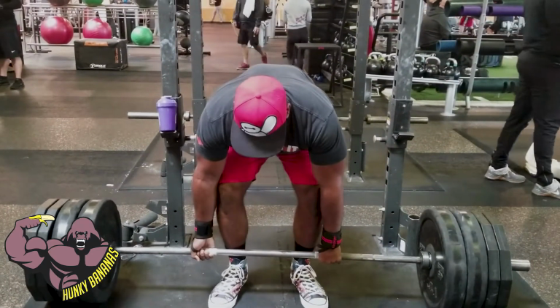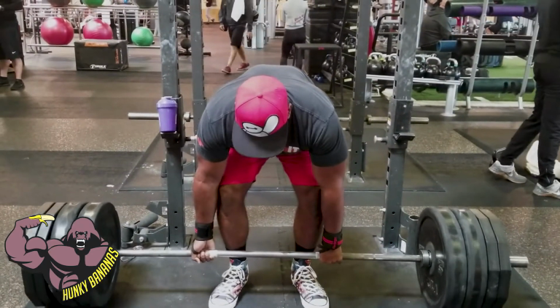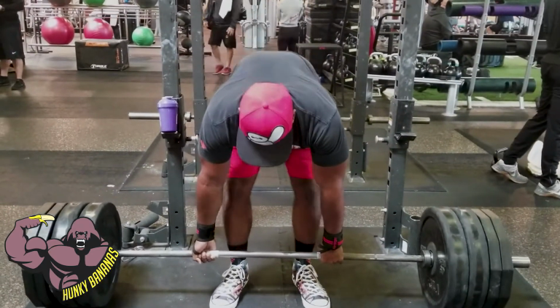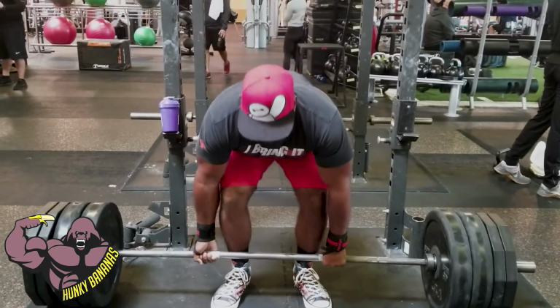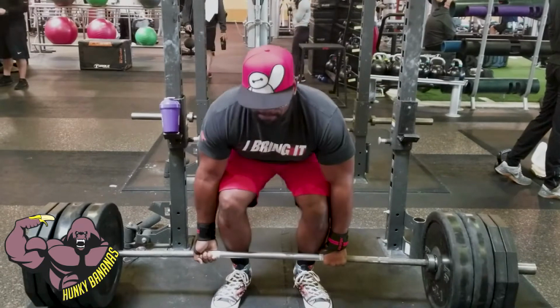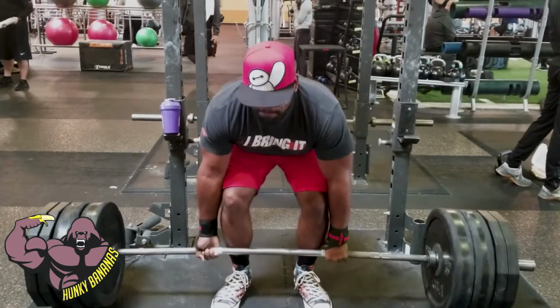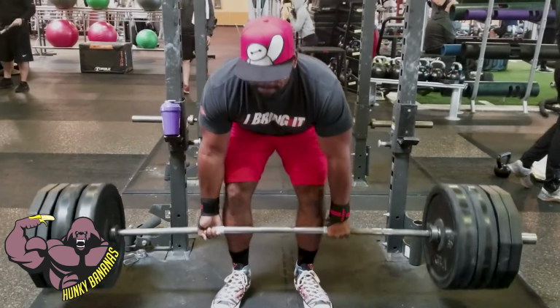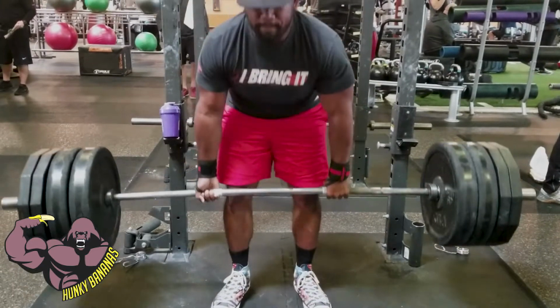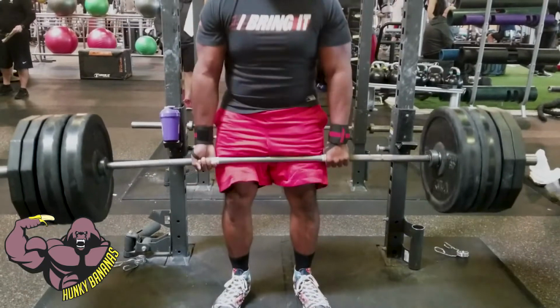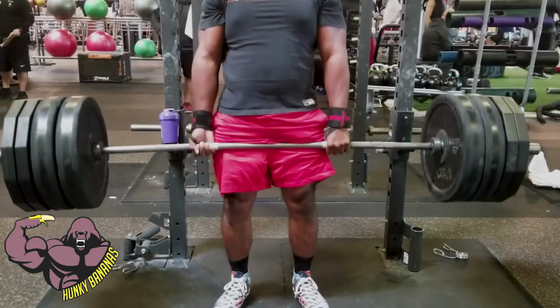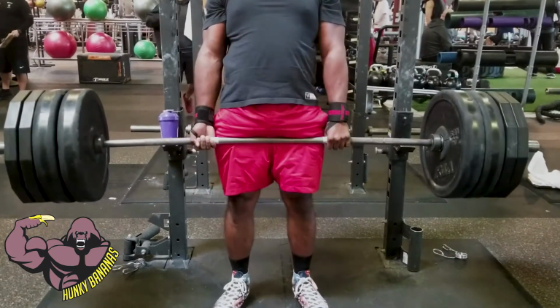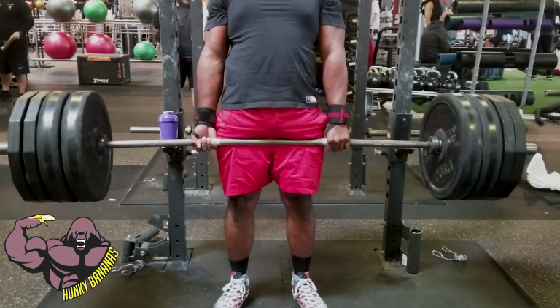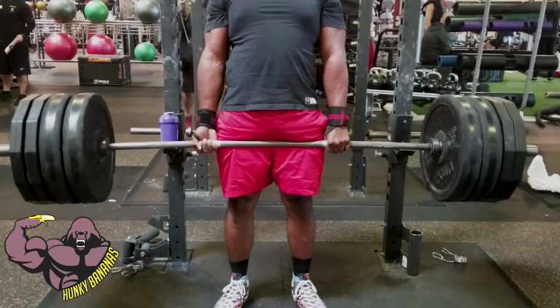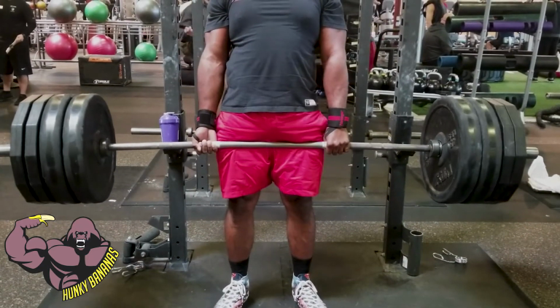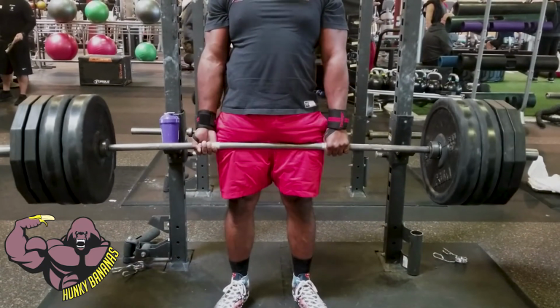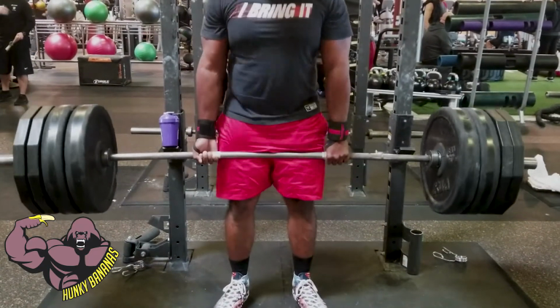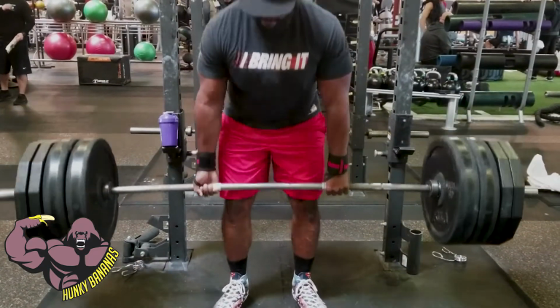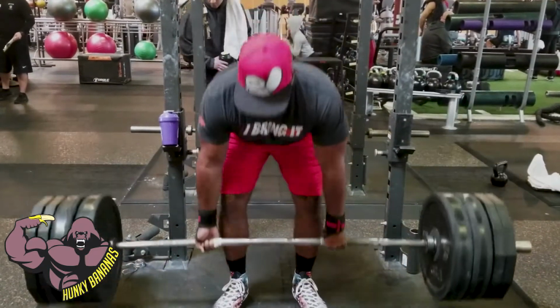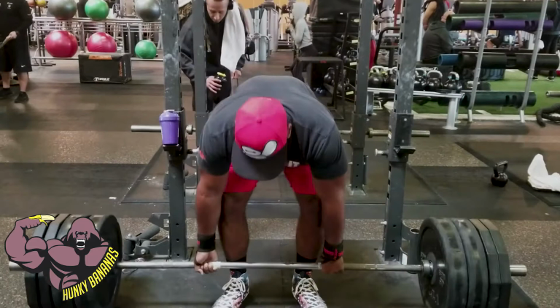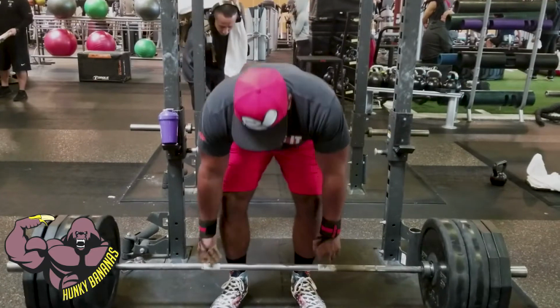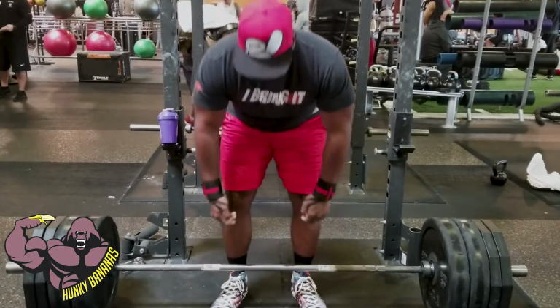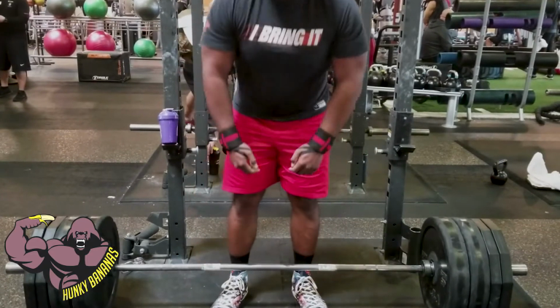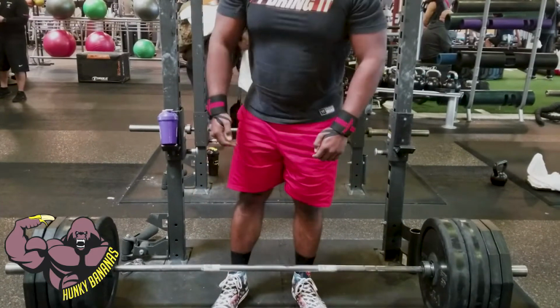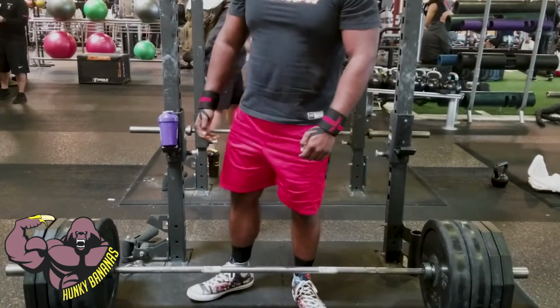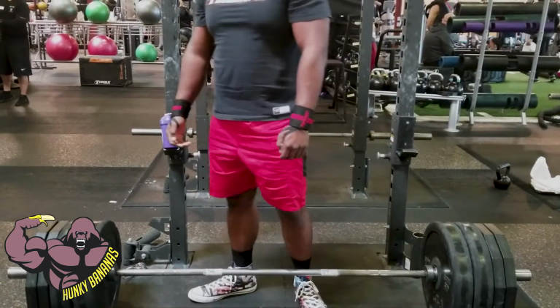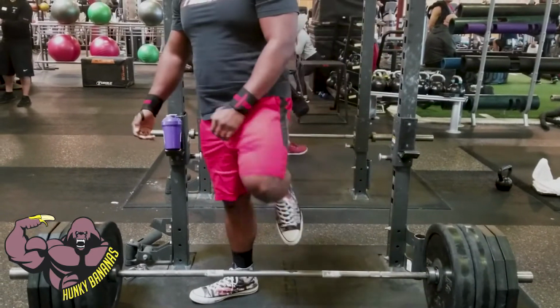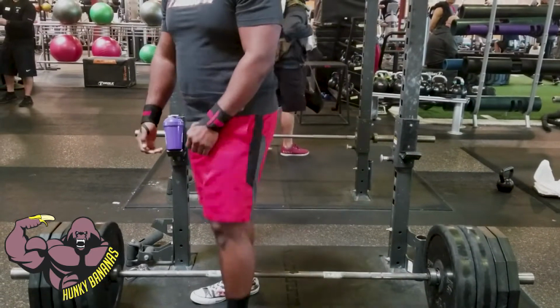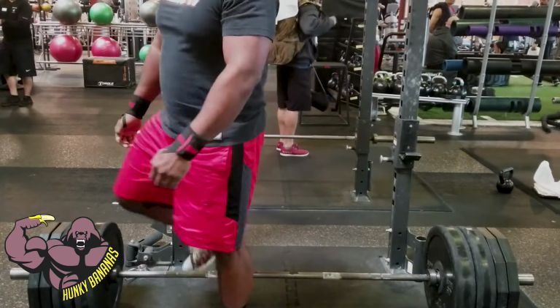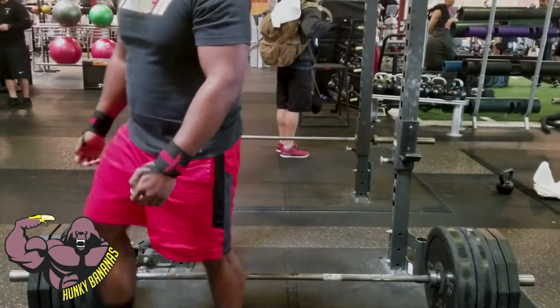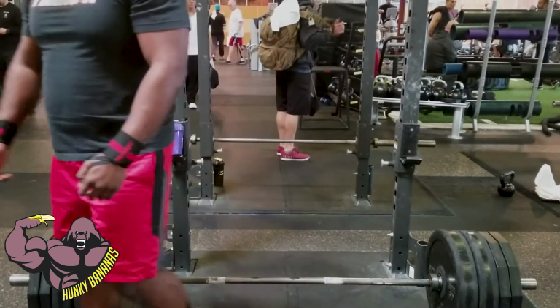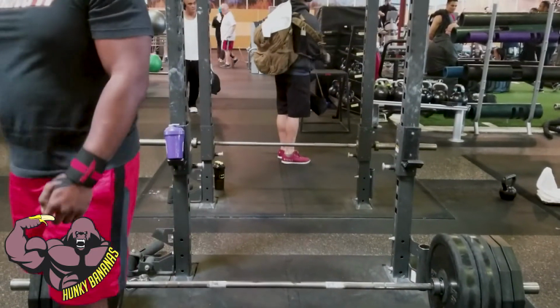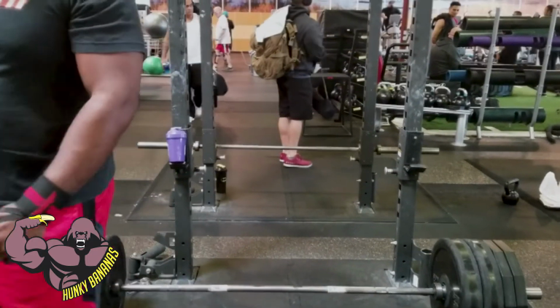One day I plan on investing in a core belt so I can get used to engaging my core during these lifts, just for added safety as well.